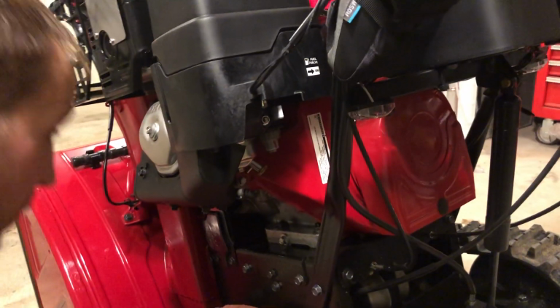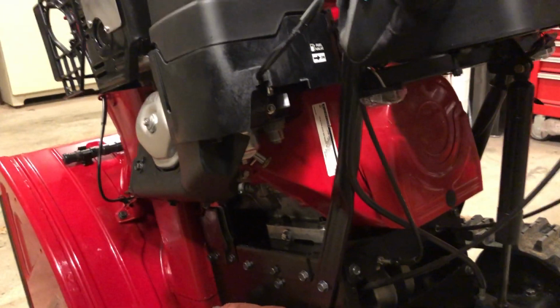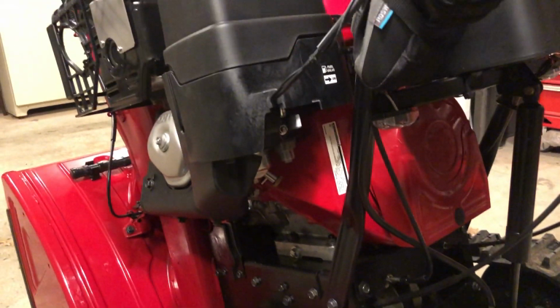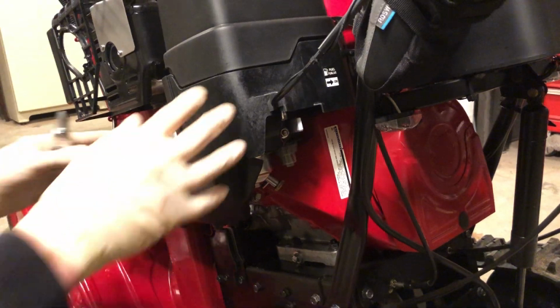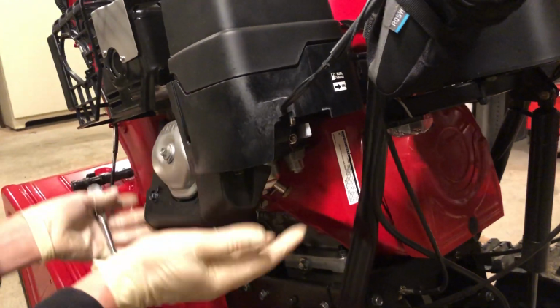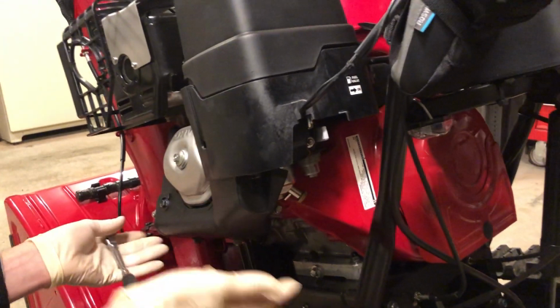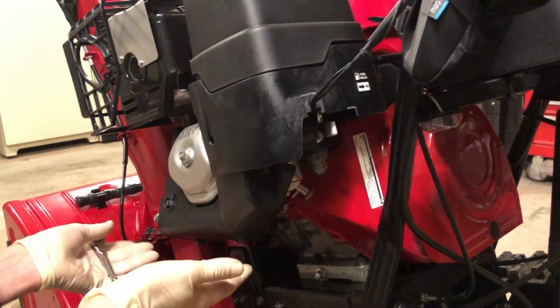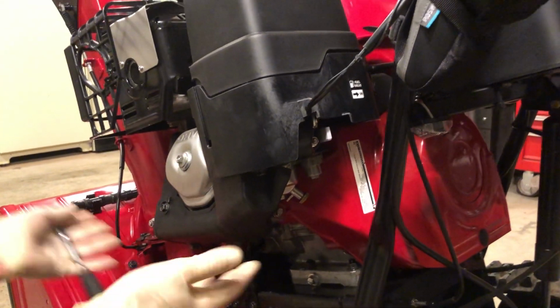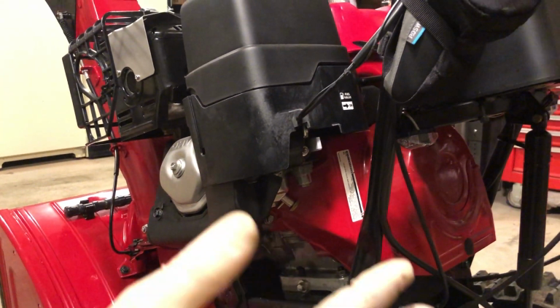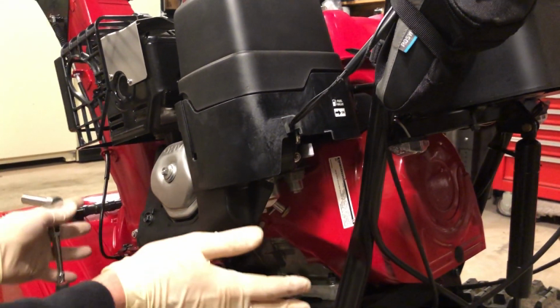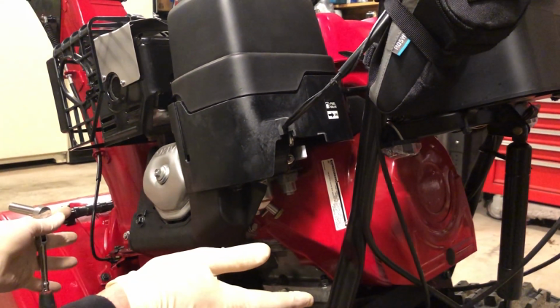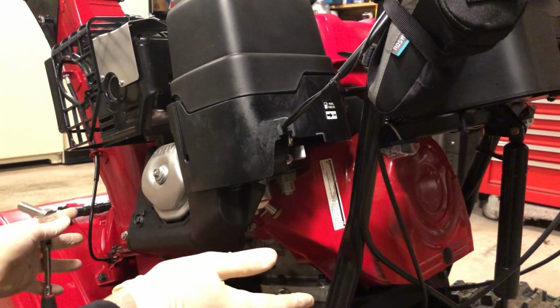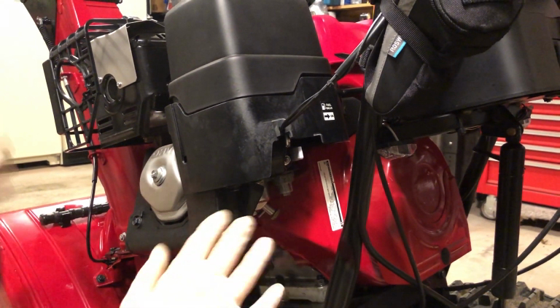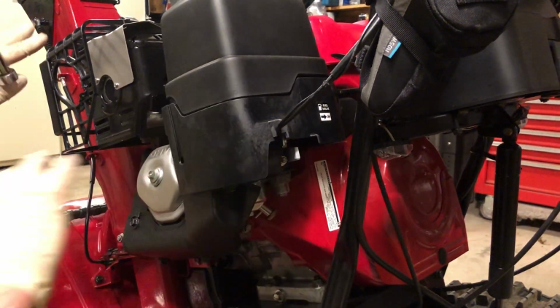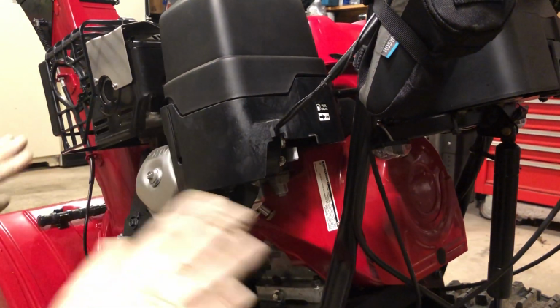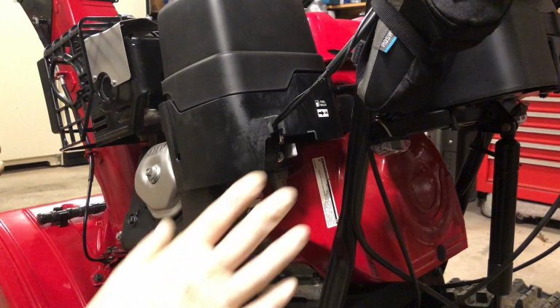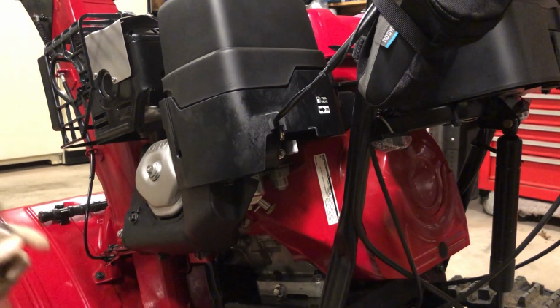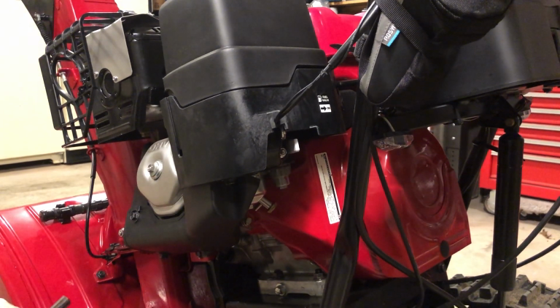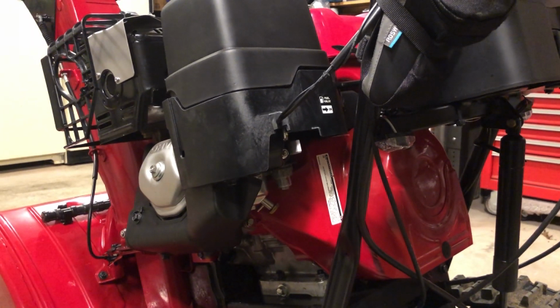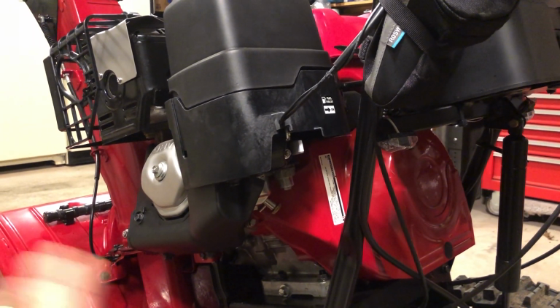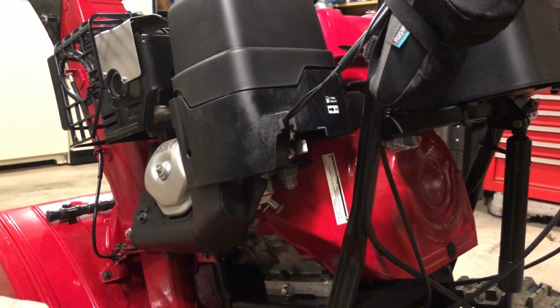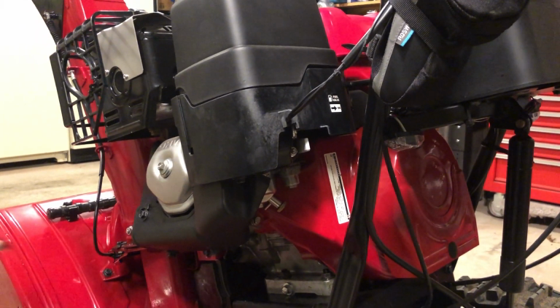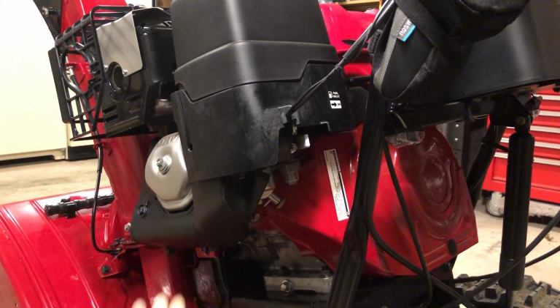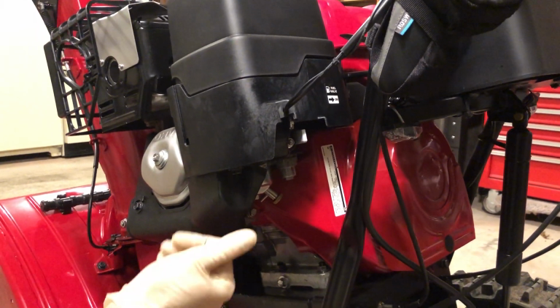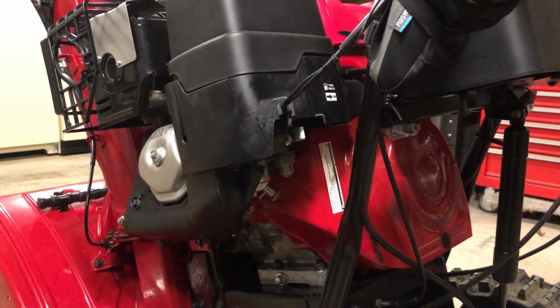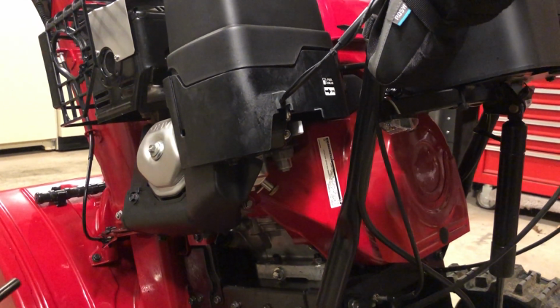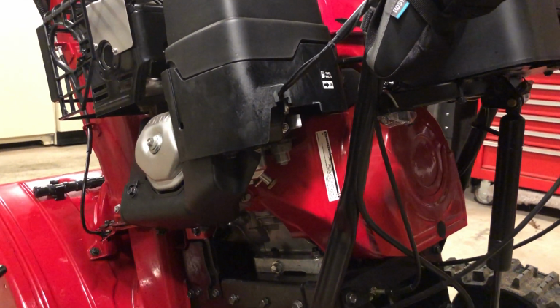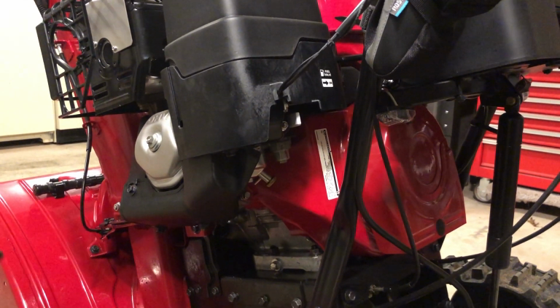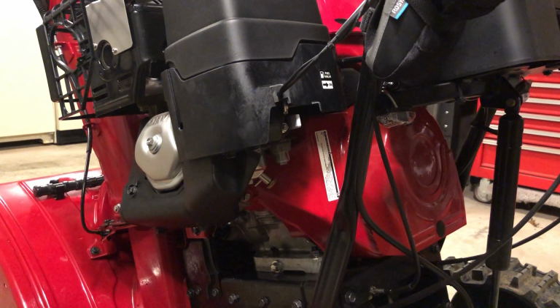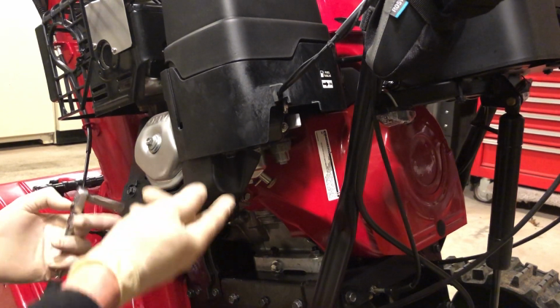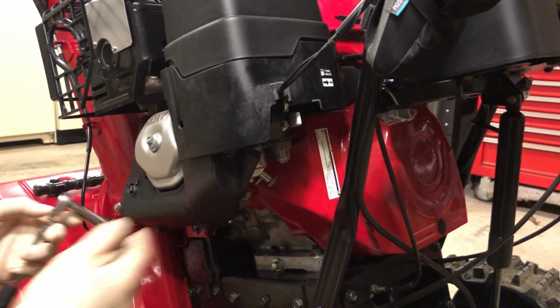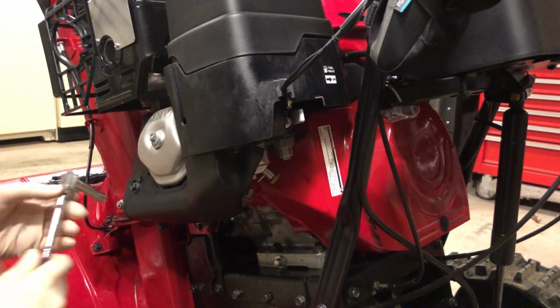Snowblower engines have shrouding. The shrouding contains the heat of the motor so that things like linkages and various other components don't ice up and freeze. In this case it's just three bolts and one nut to remove this lower shroud.